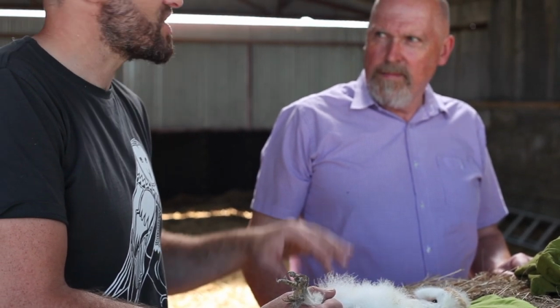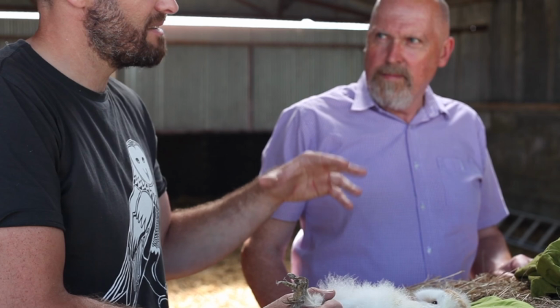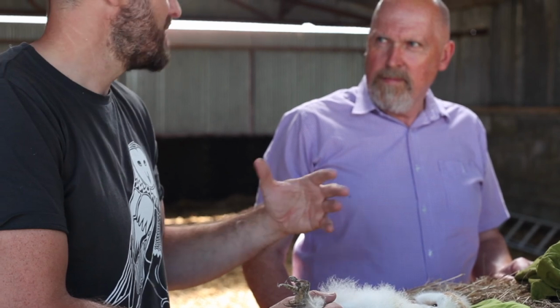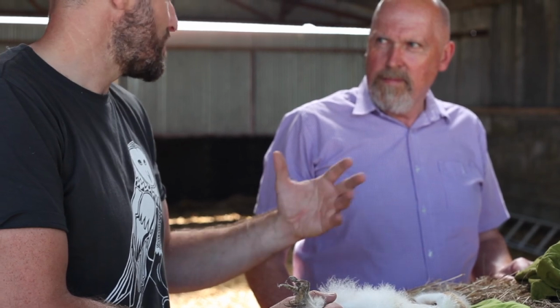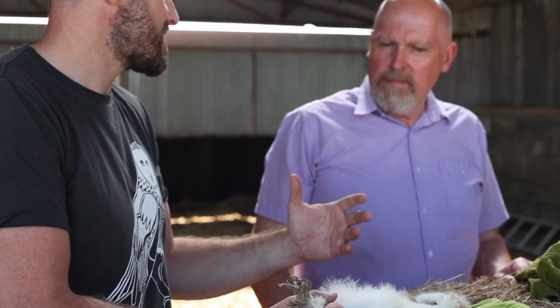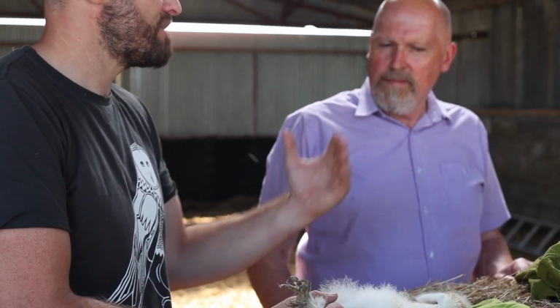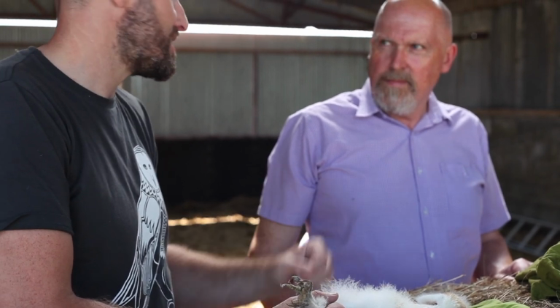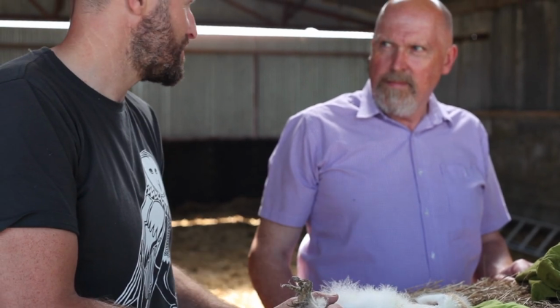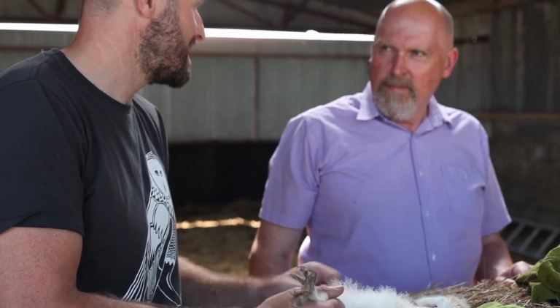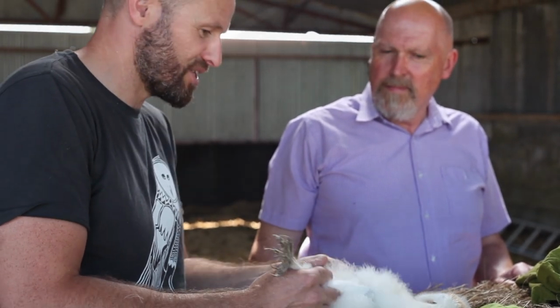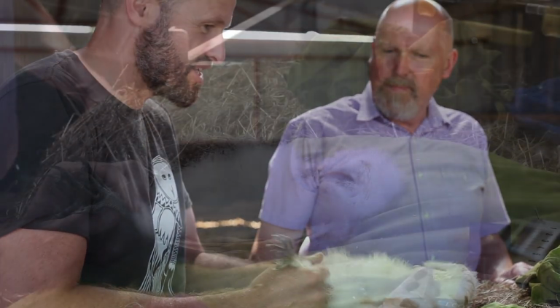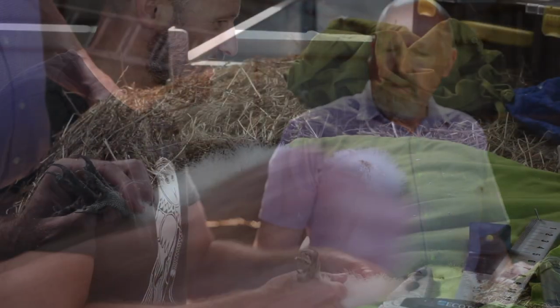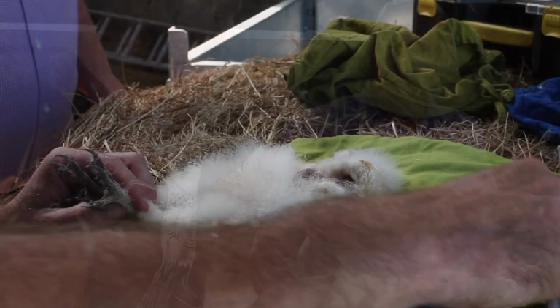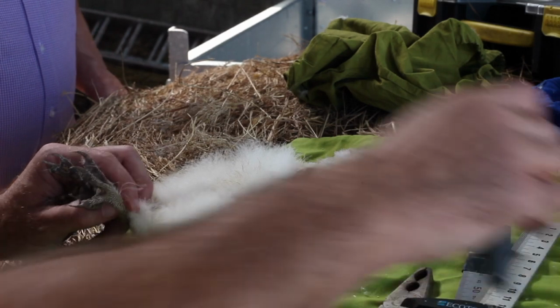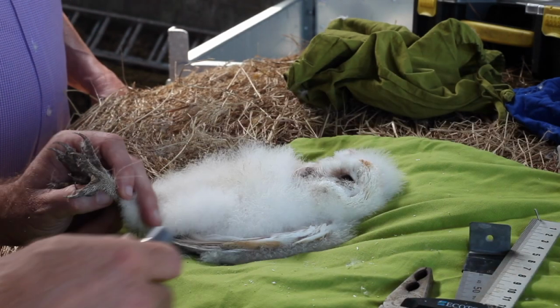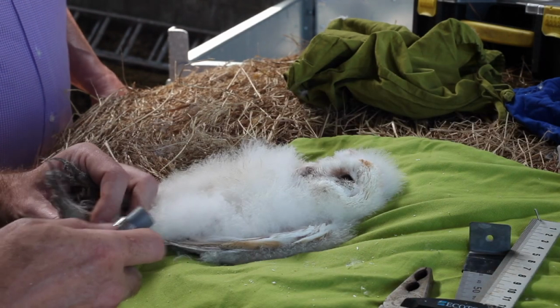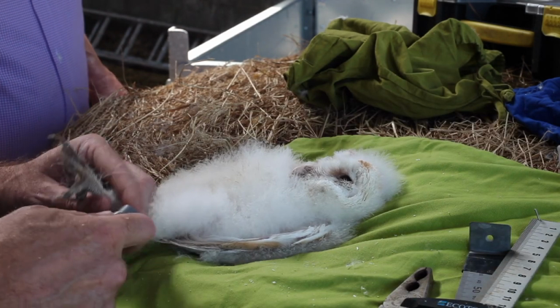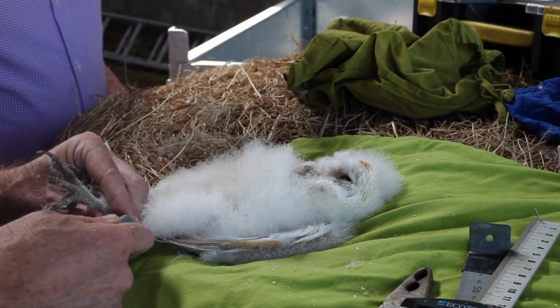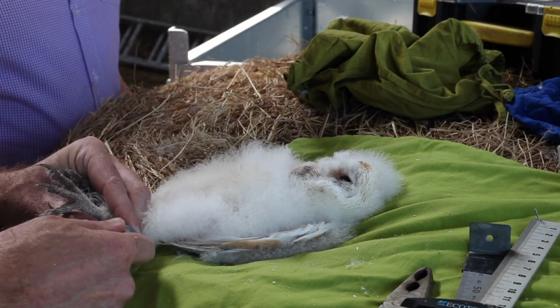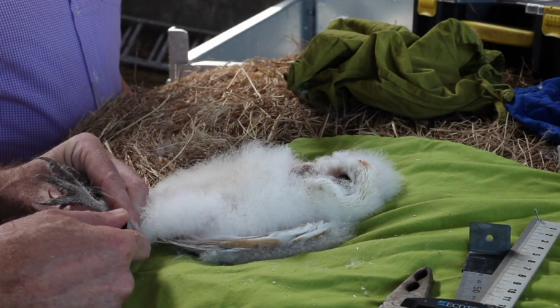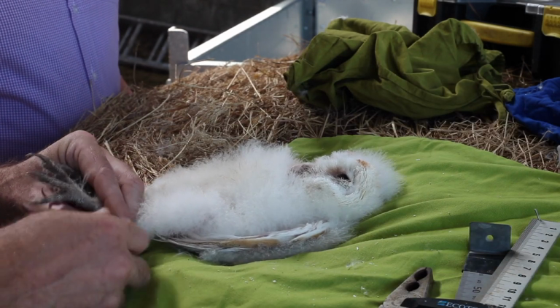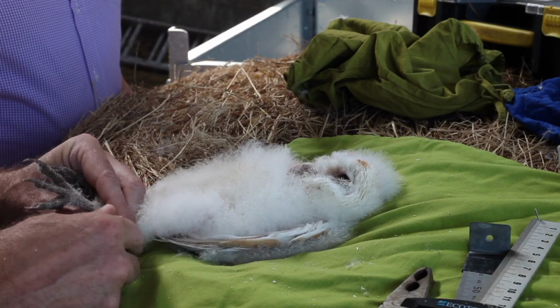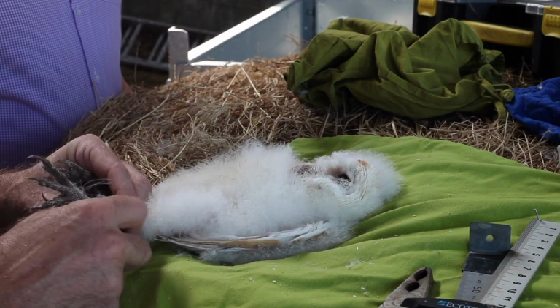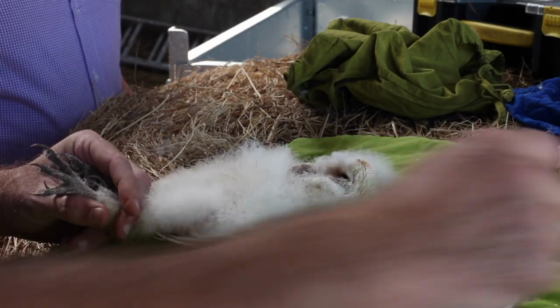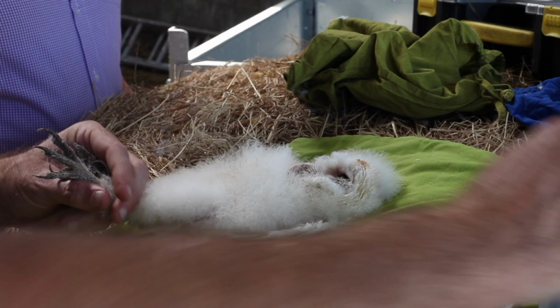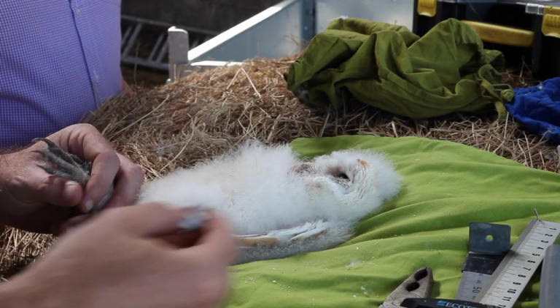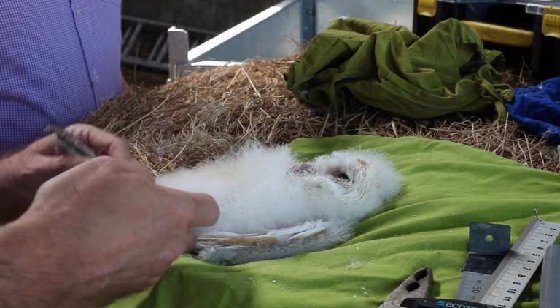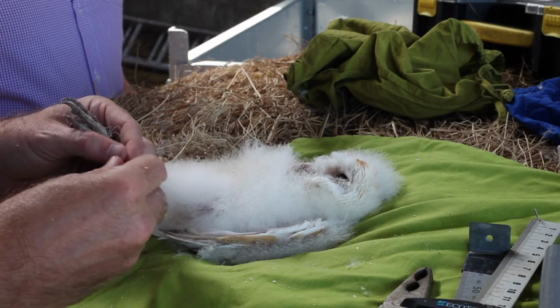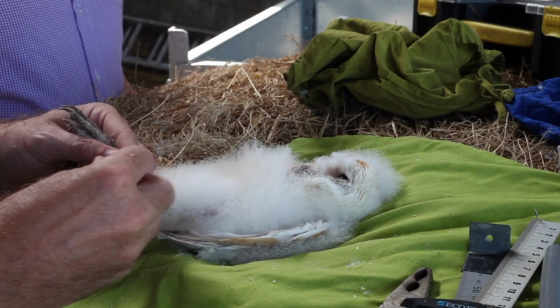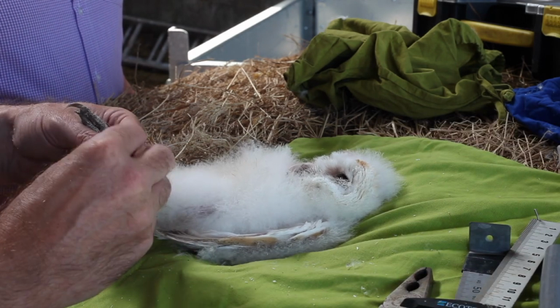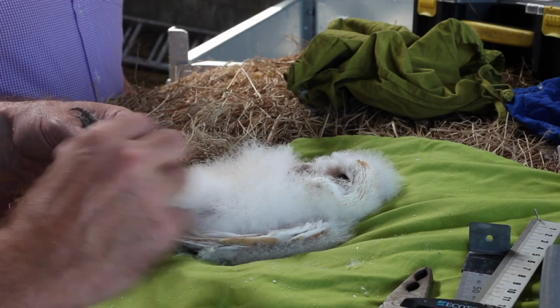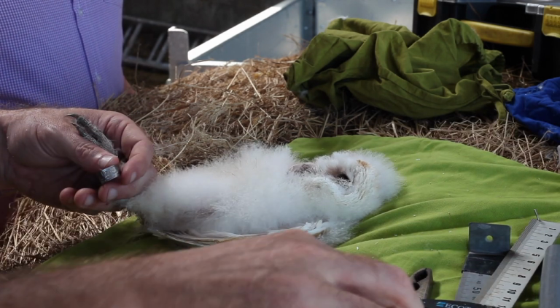They could stay fairly local — they could stay in Offaly — or they could end up in any other county in the country. Now this is the youngest of the three, as you can see. There's a lot more down and it's quite a bit smaller, this bird.